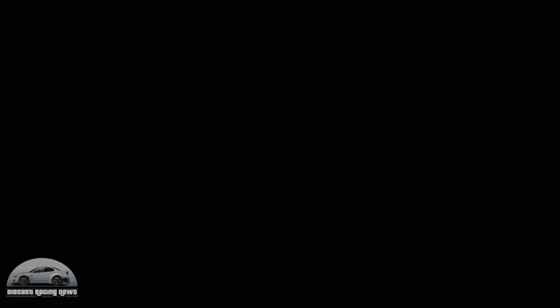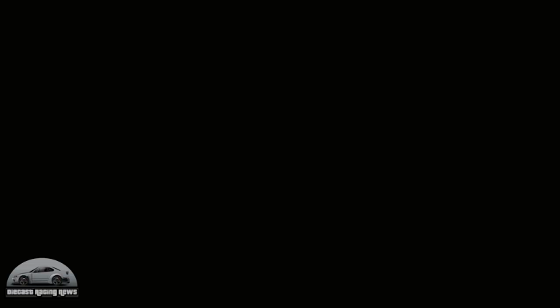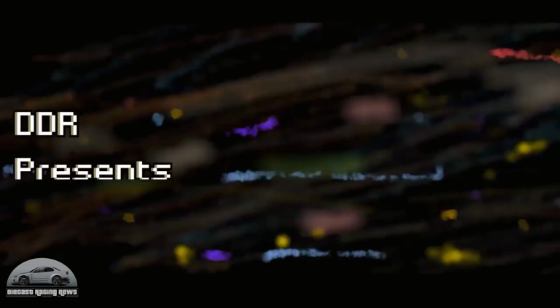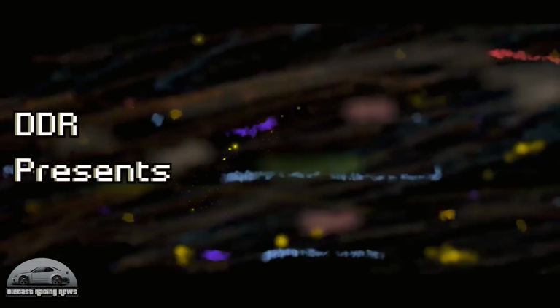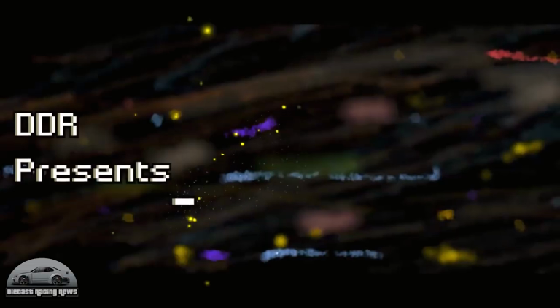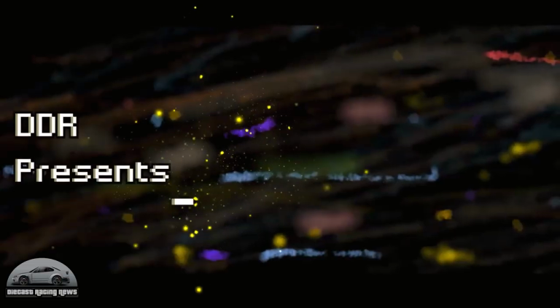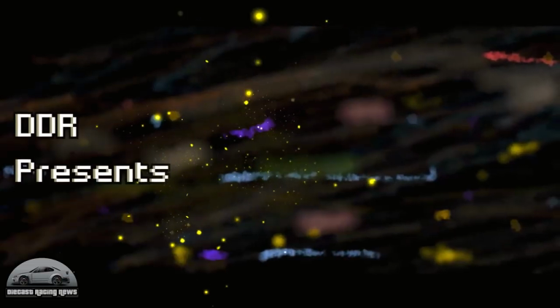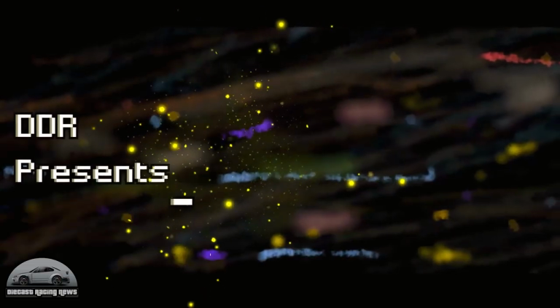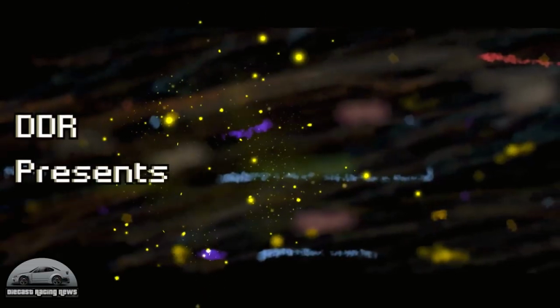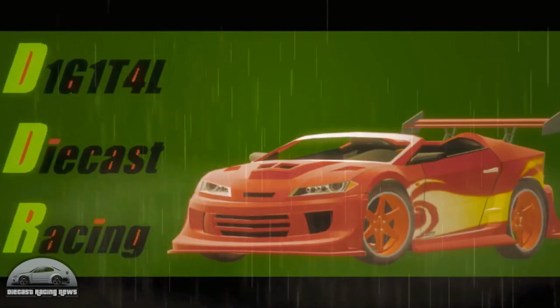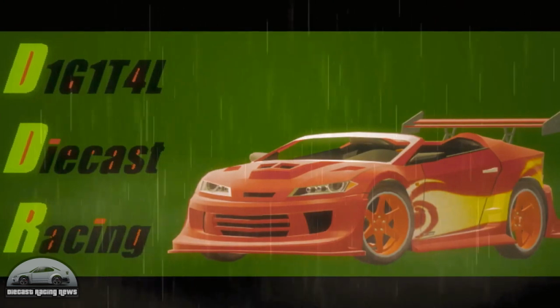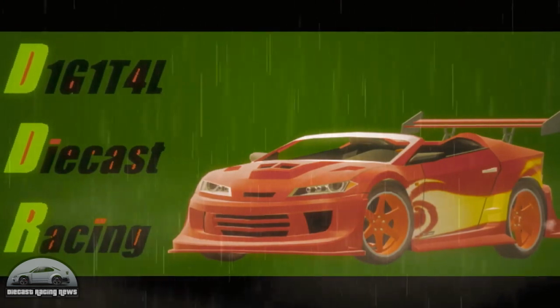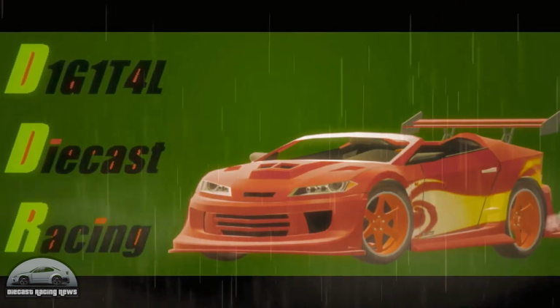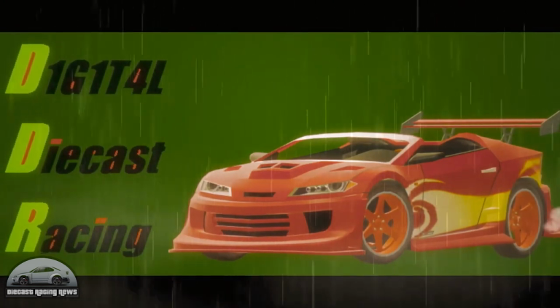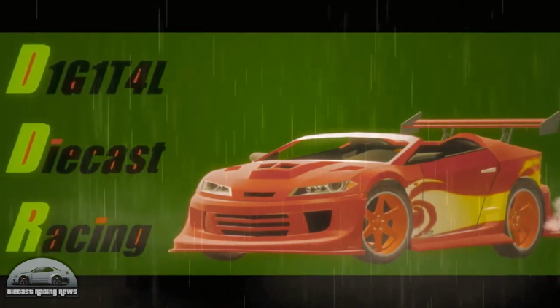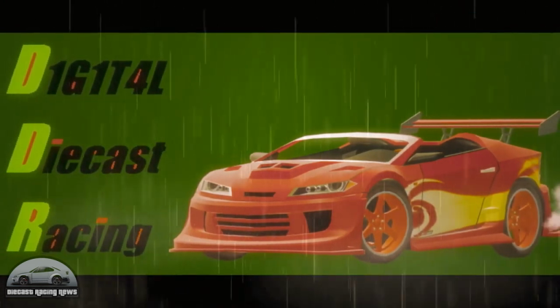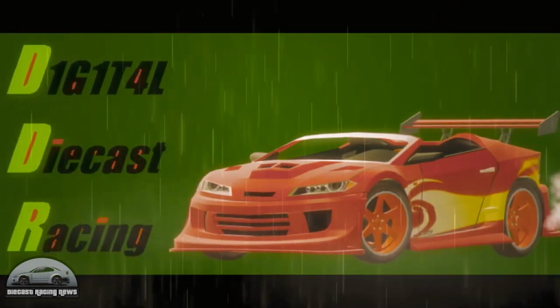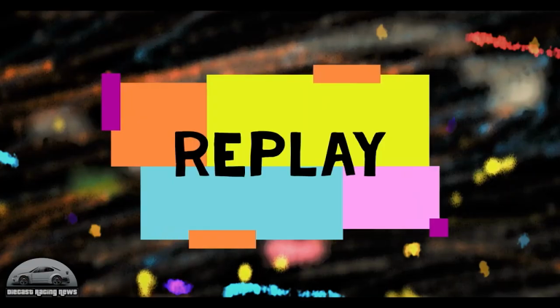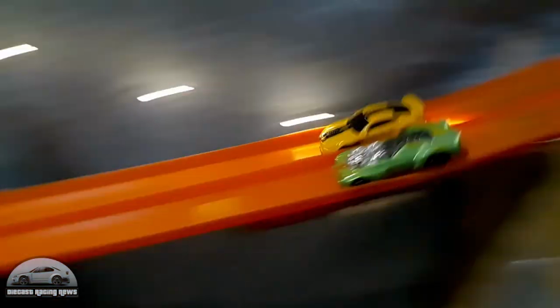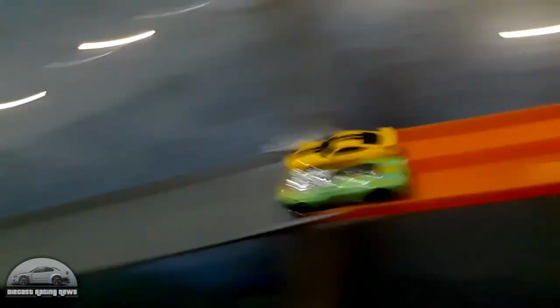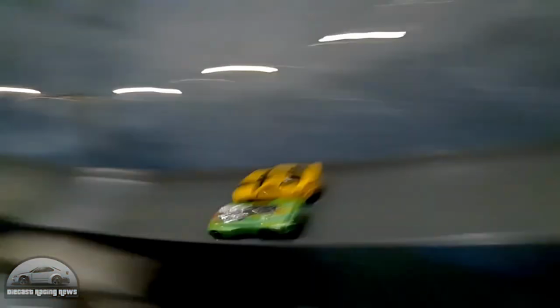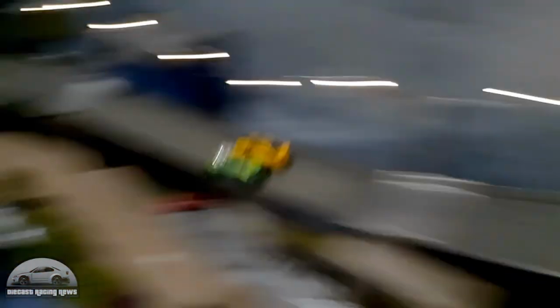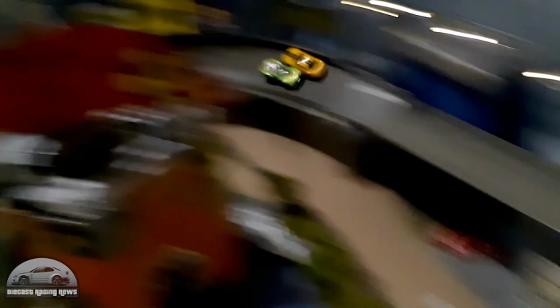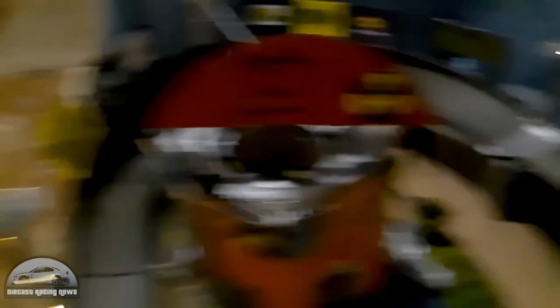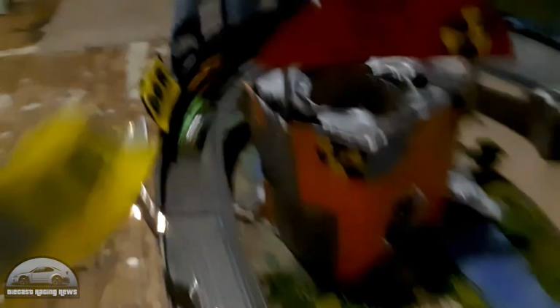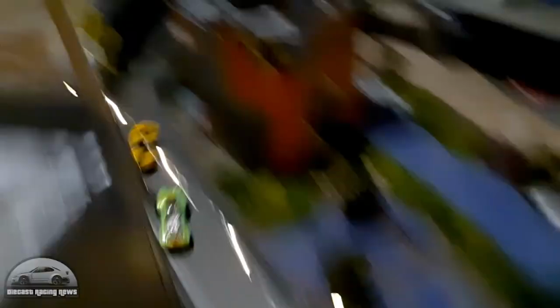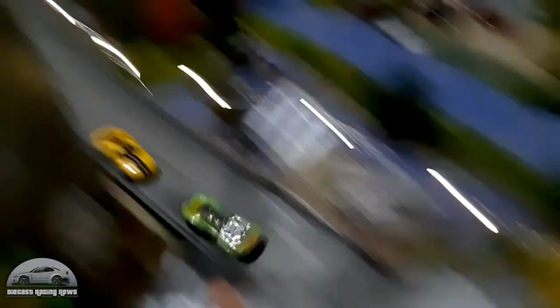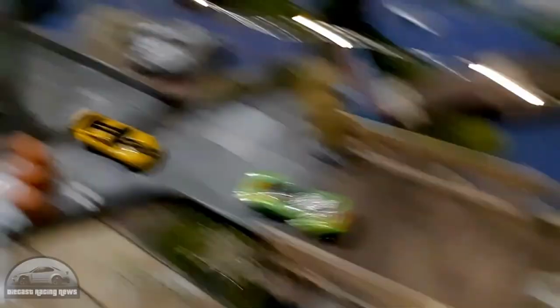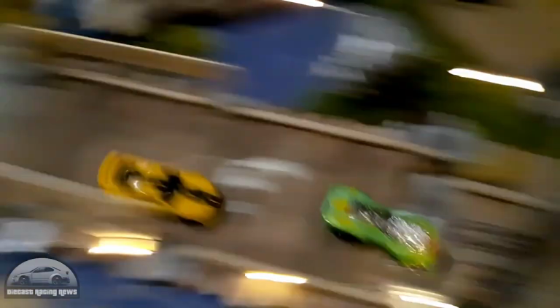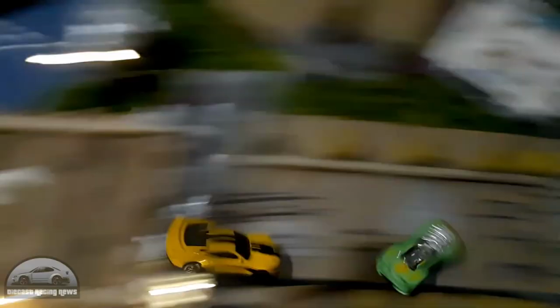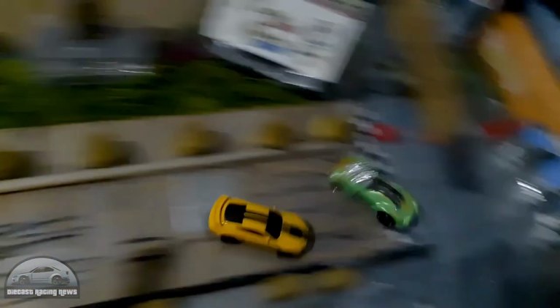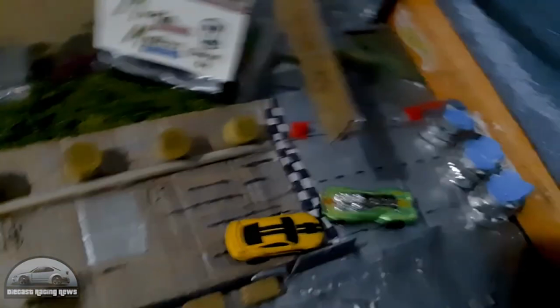Next up is DDR — Digital Diecast Racing. It's a relatively short track but don't let that fool you, it's still entertaining to watch. Have a look at that track and check it out.